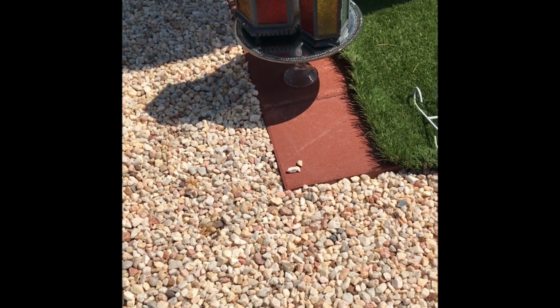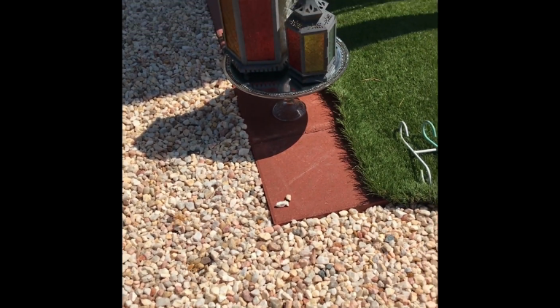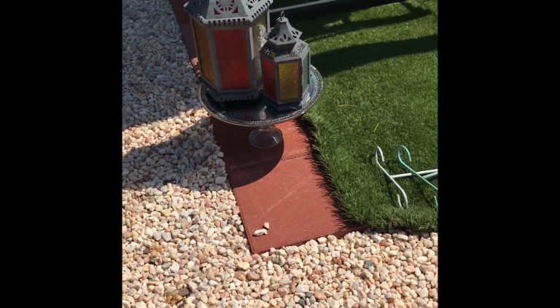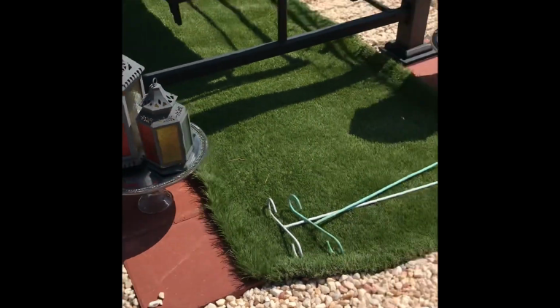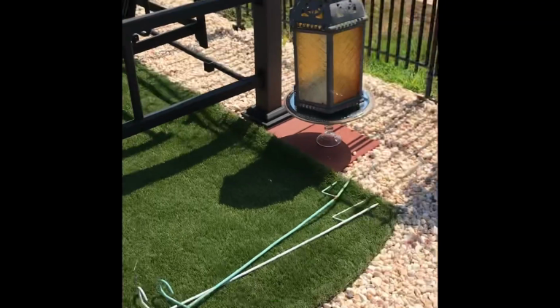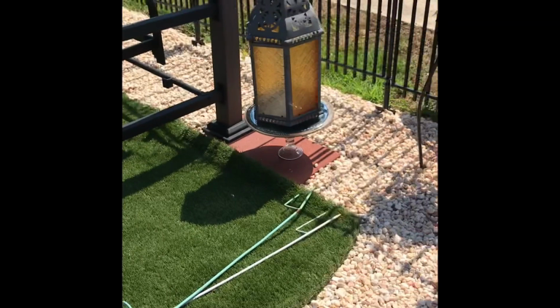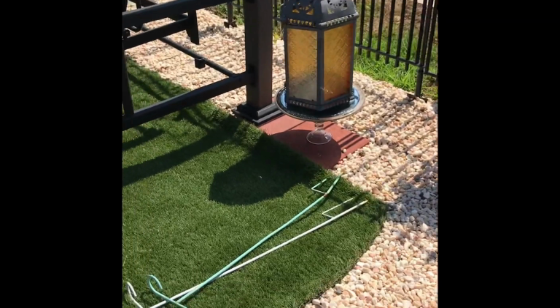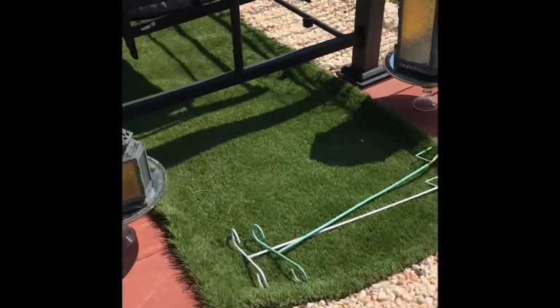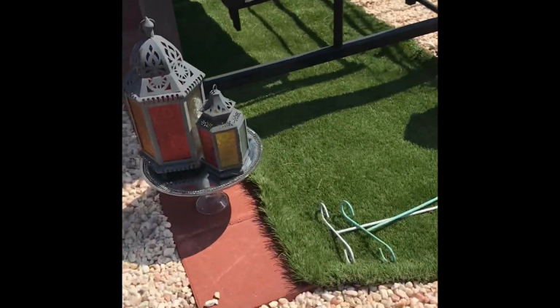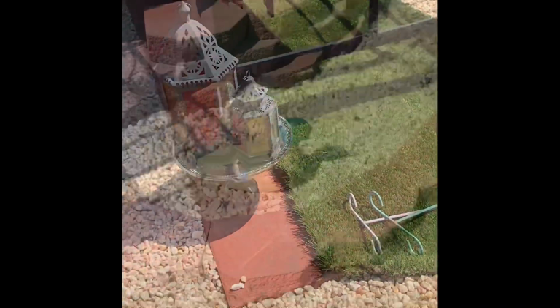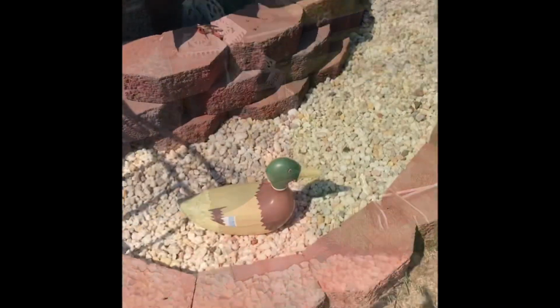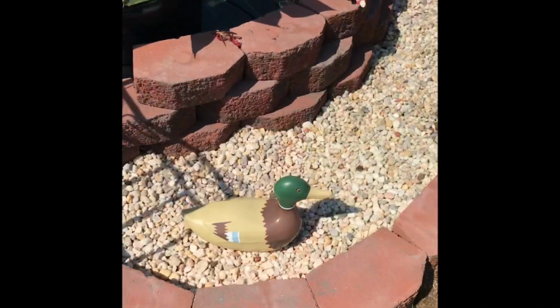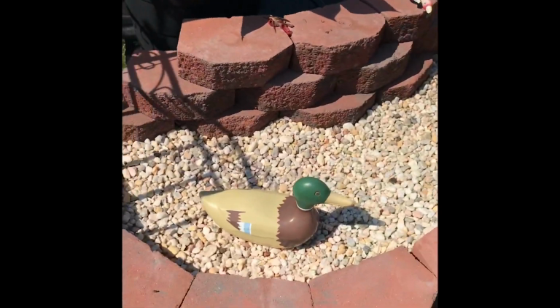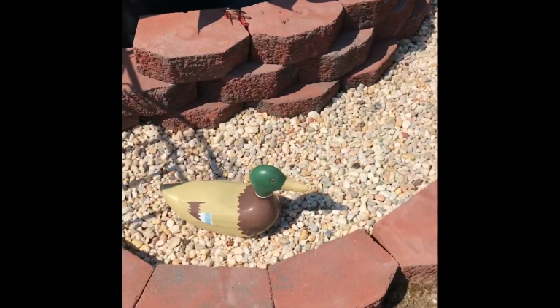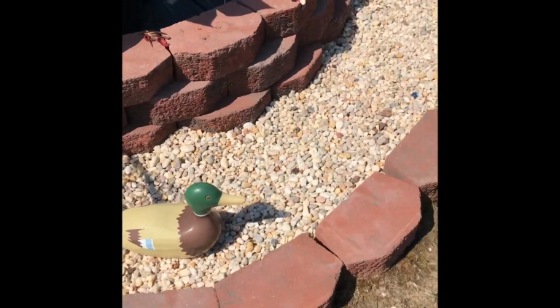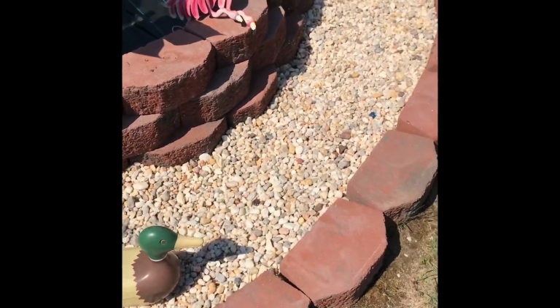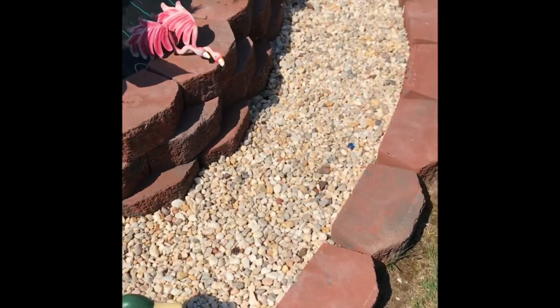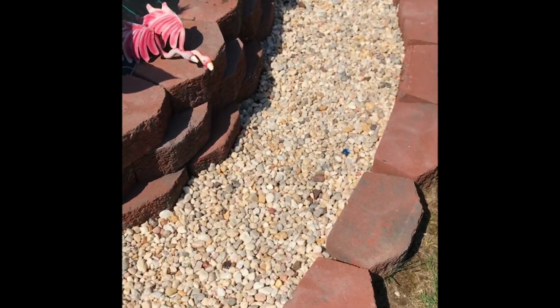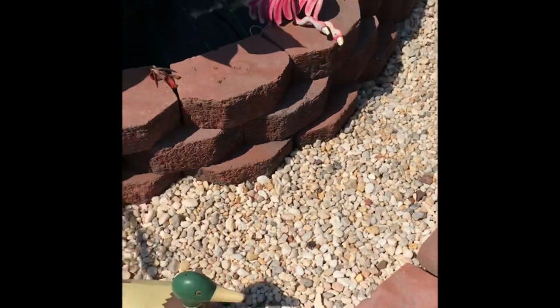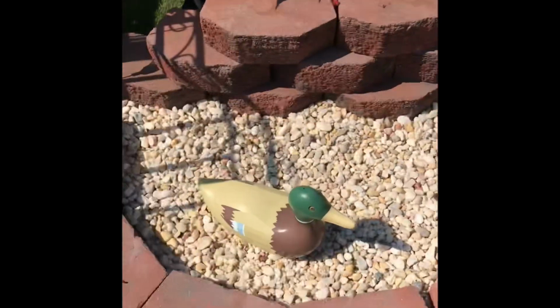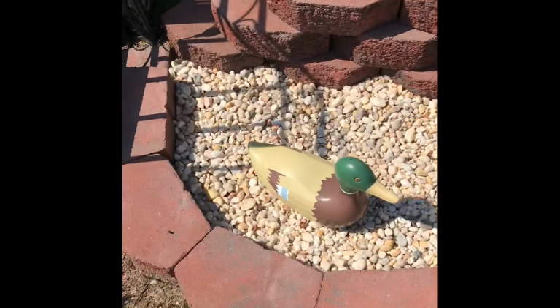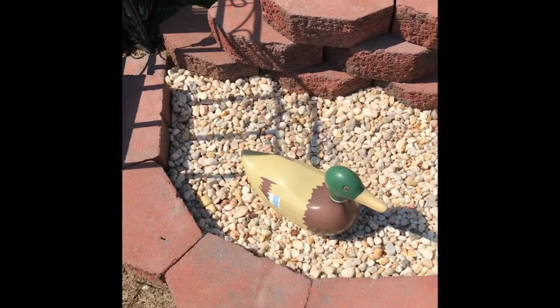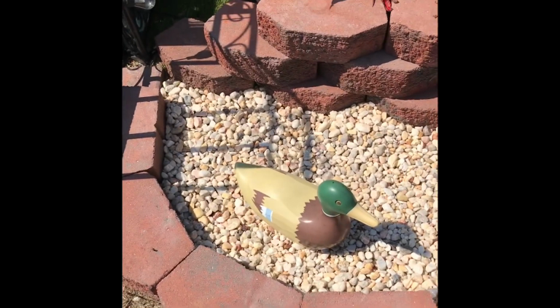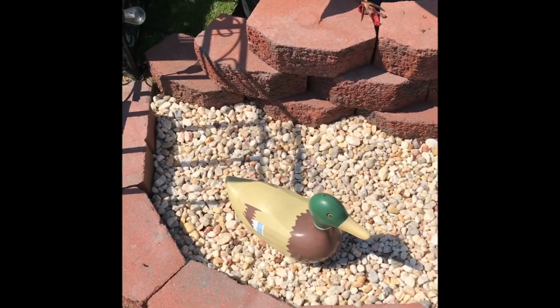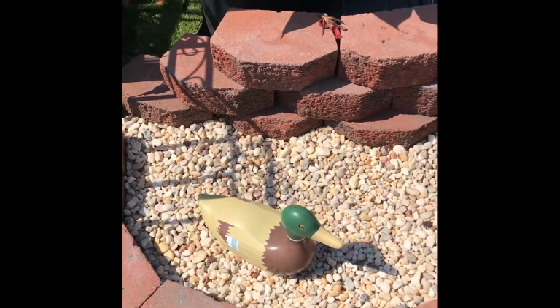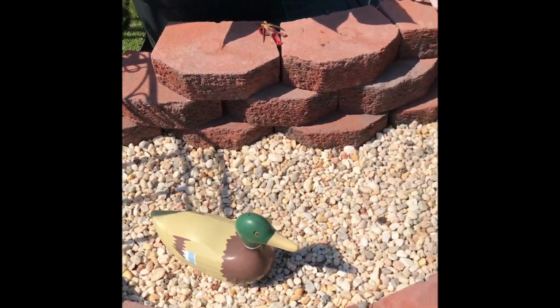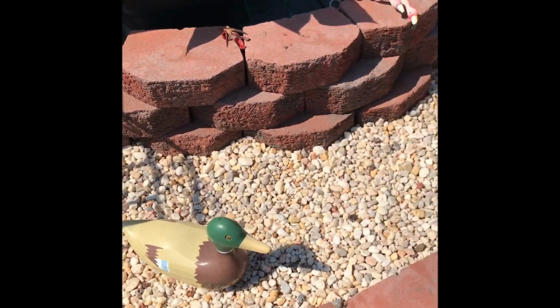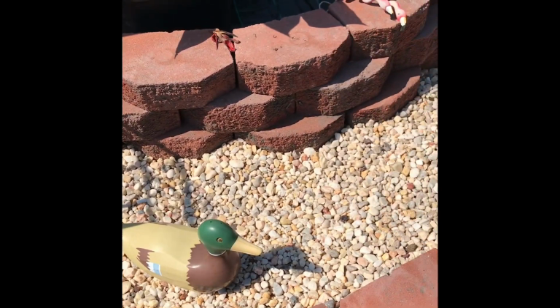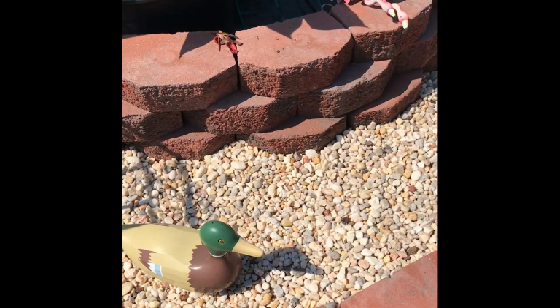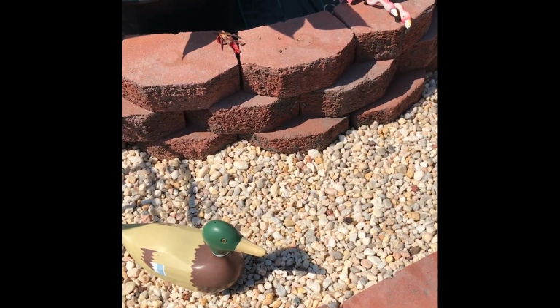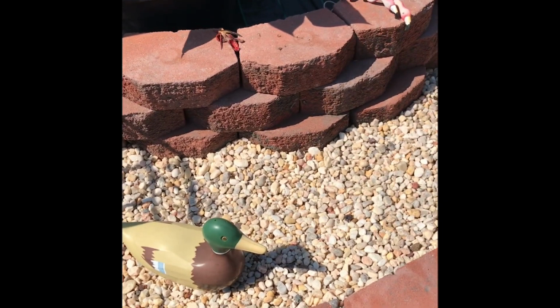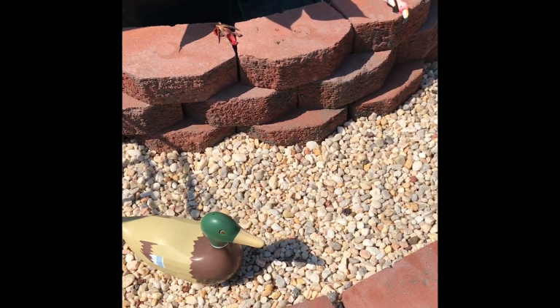I just use them as stands now to decorate this area. There's nothing in my swirl of river pebbles — I probably won't plant anything here this year.